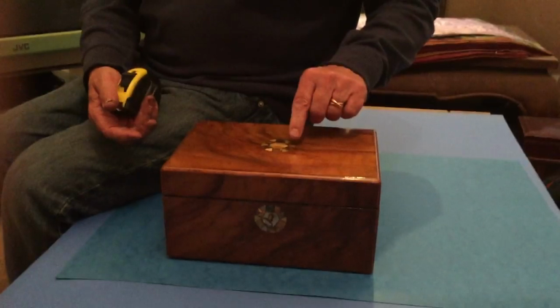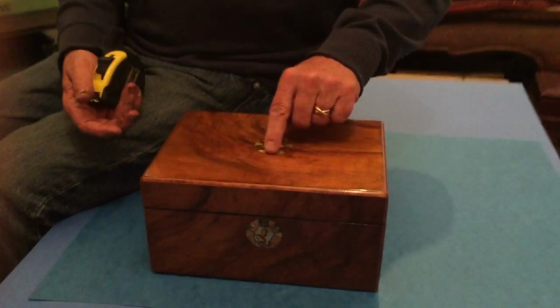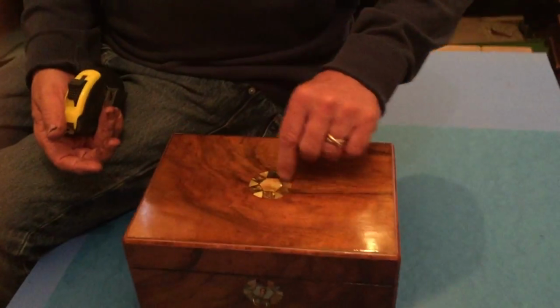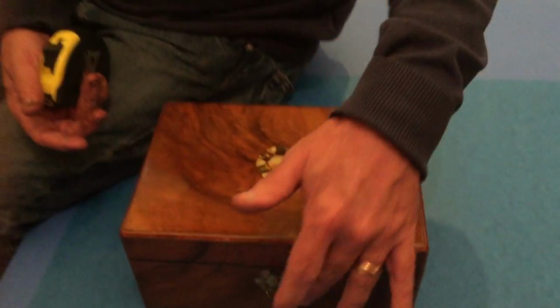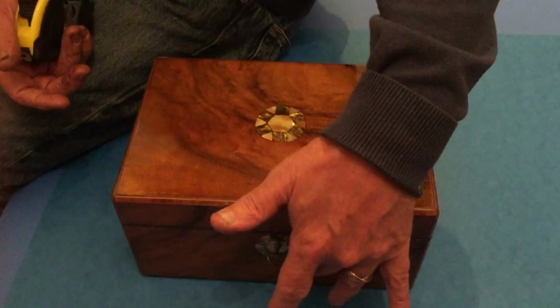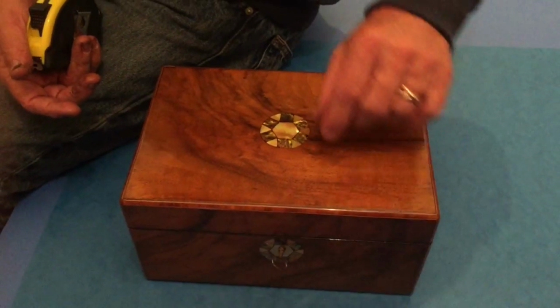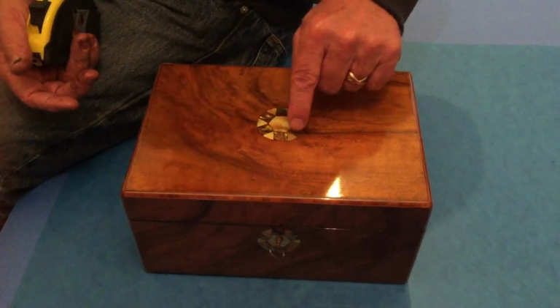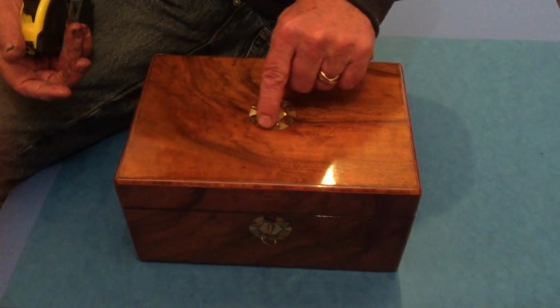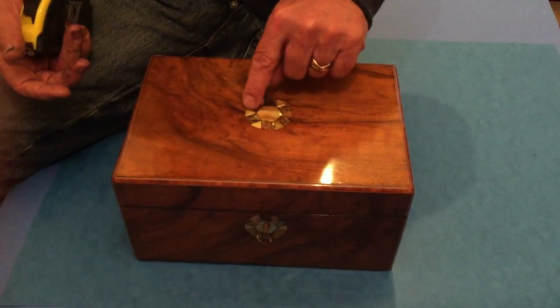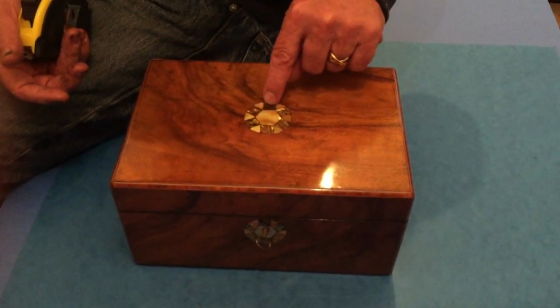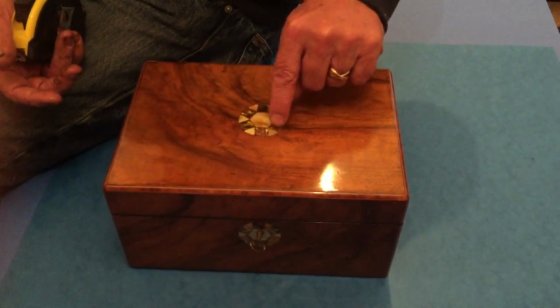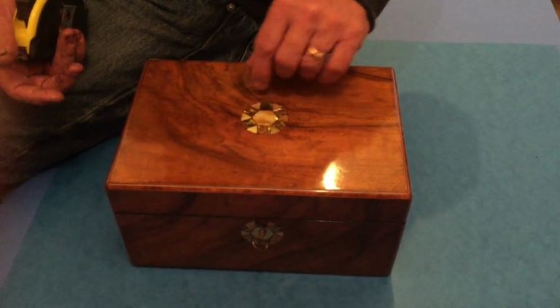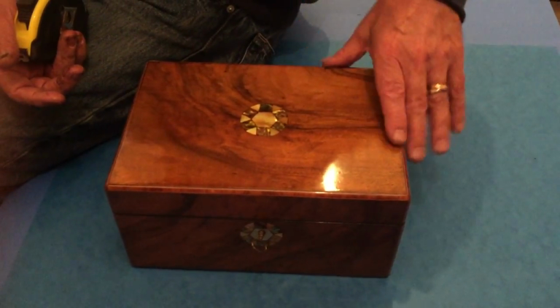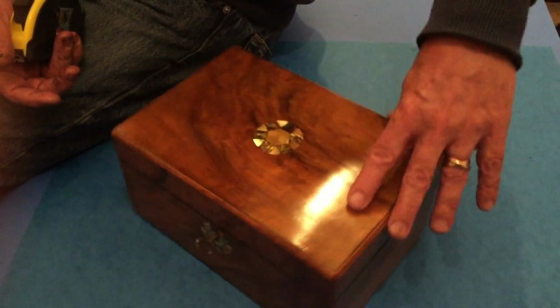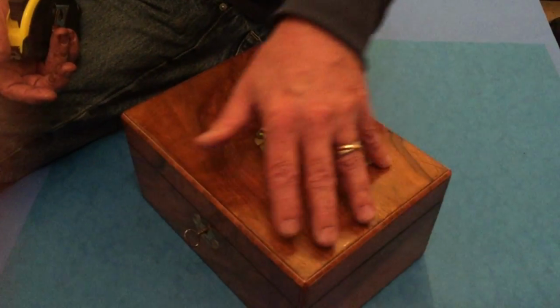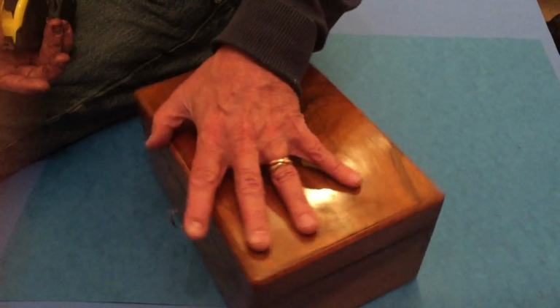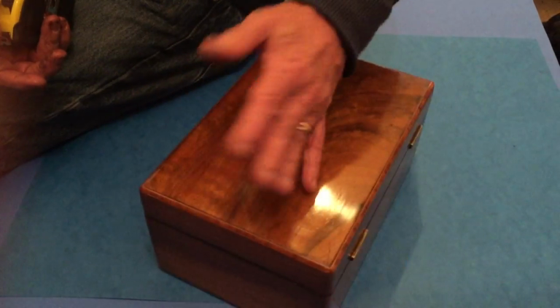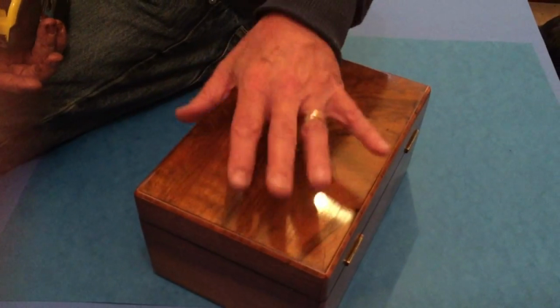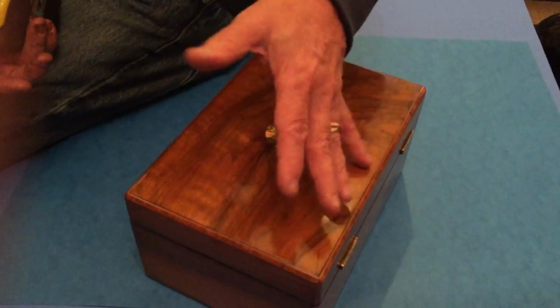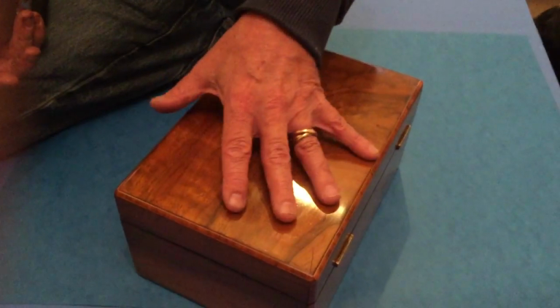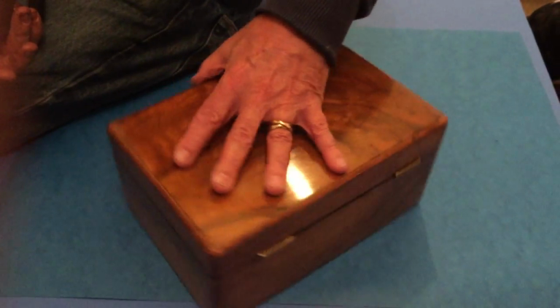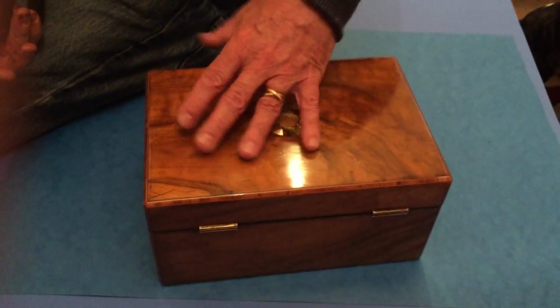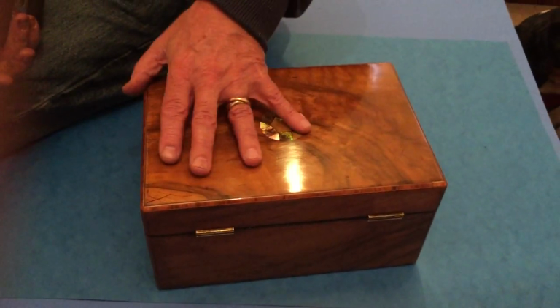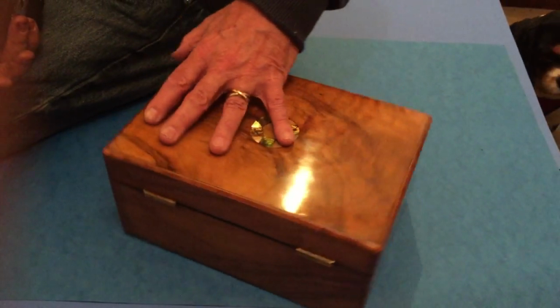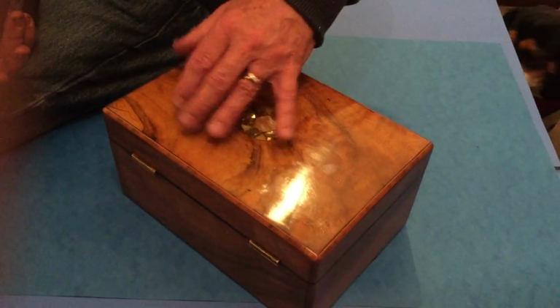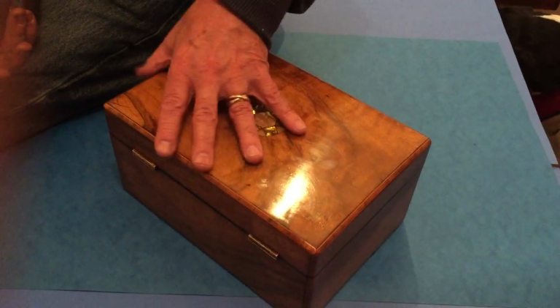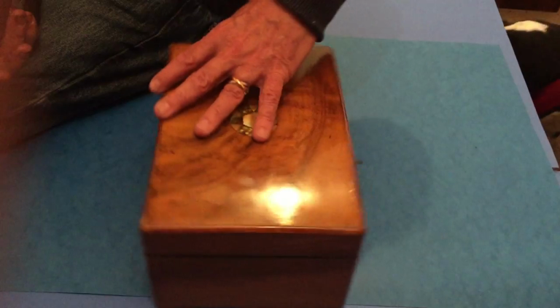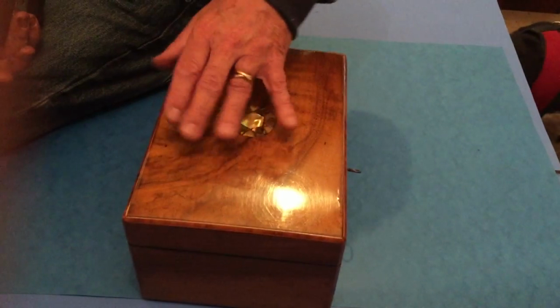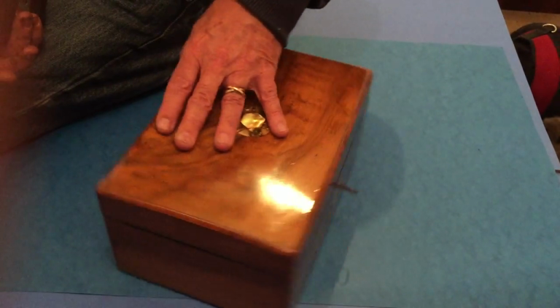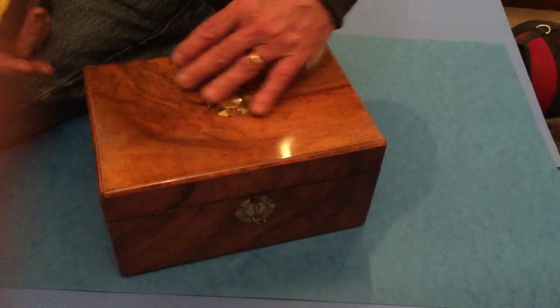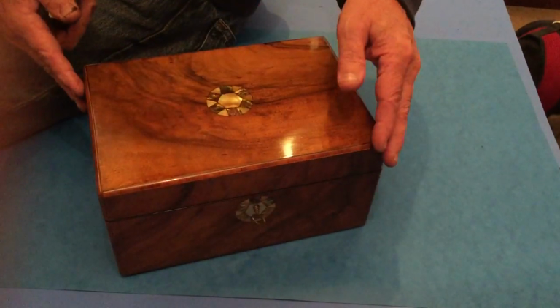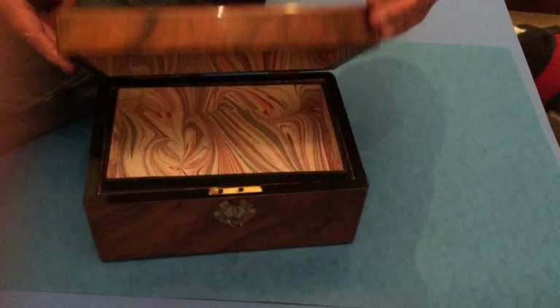You've got this top and key escutcheon in abalone and mother of pearl together. The box dates to about 1860. A lovely little box — a great Christmas present.